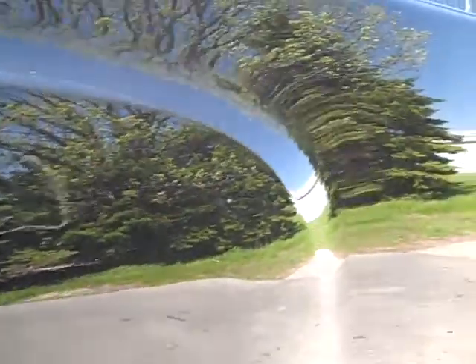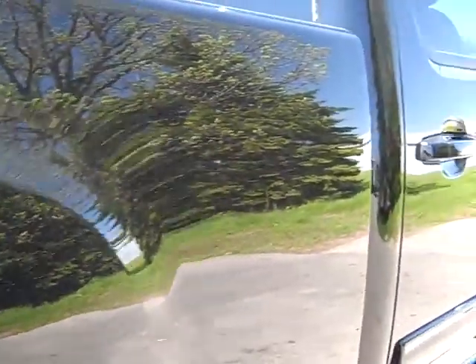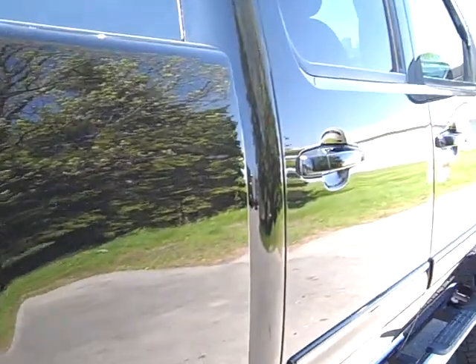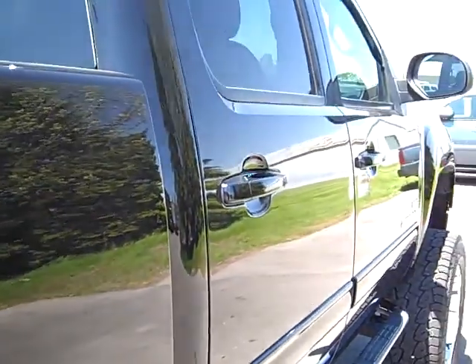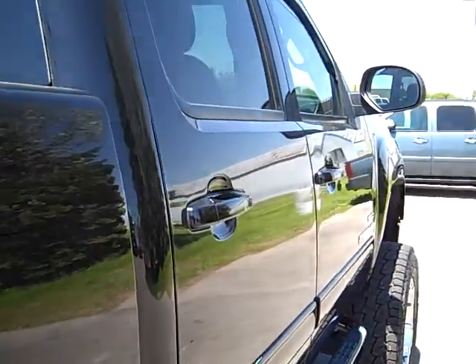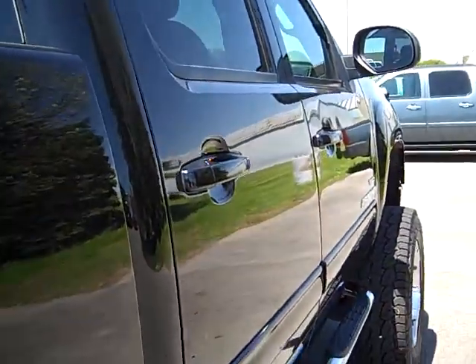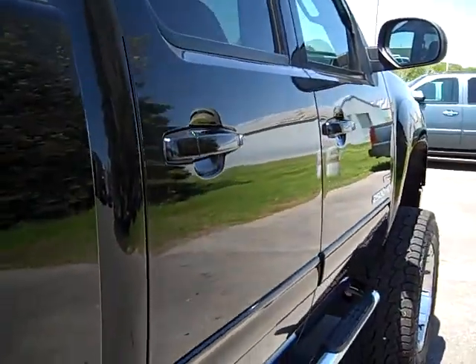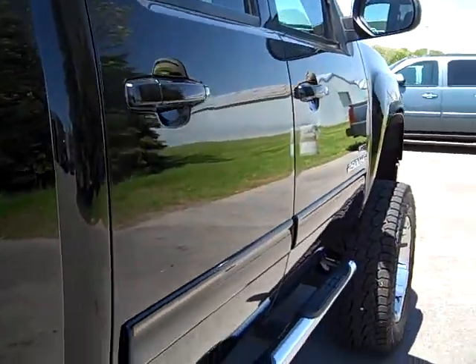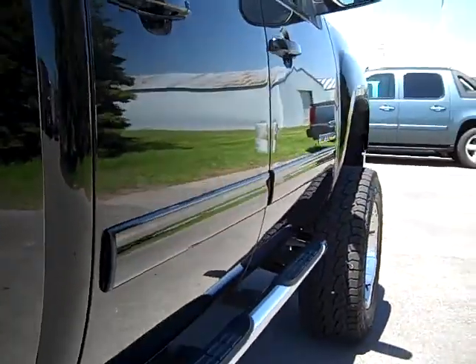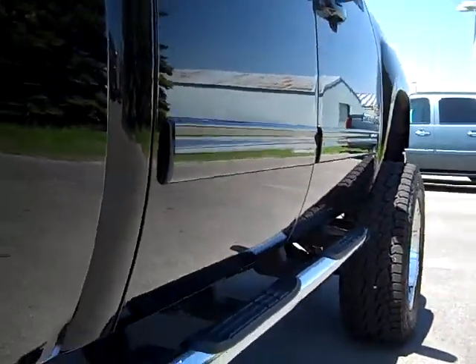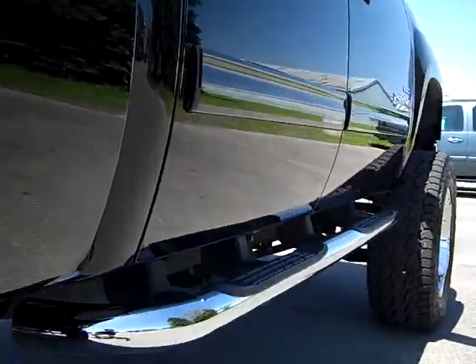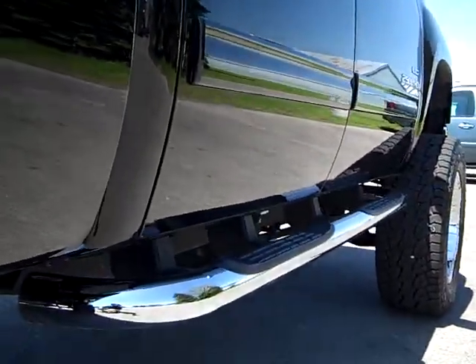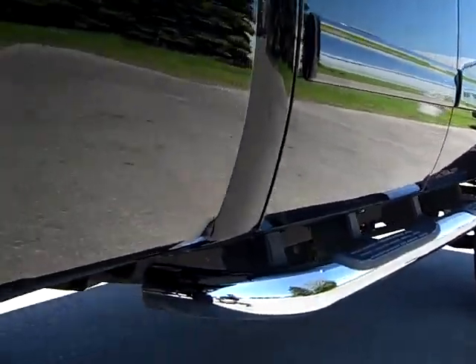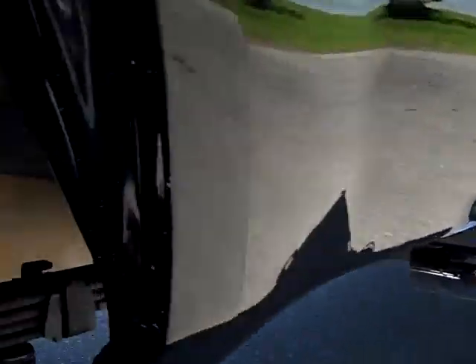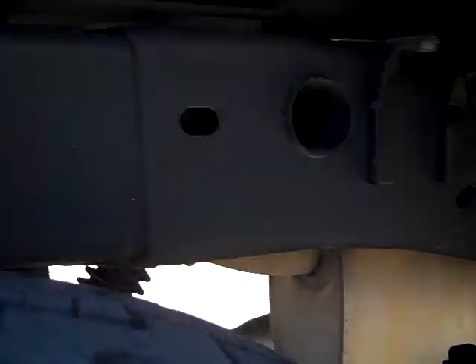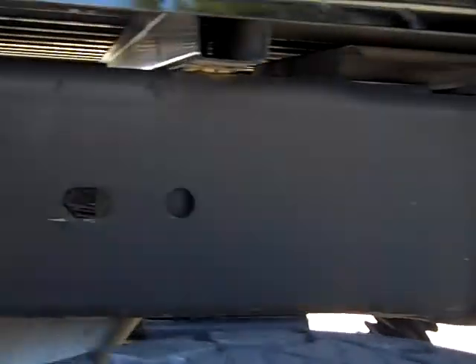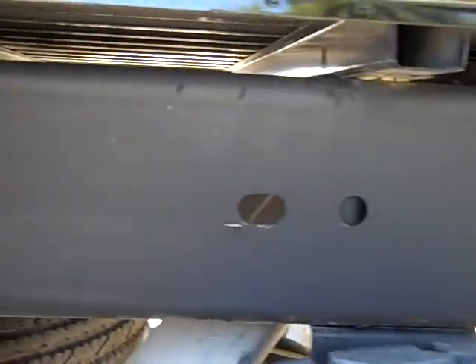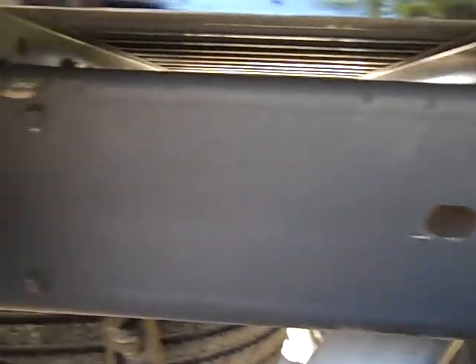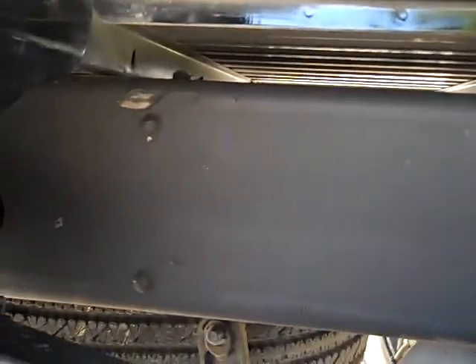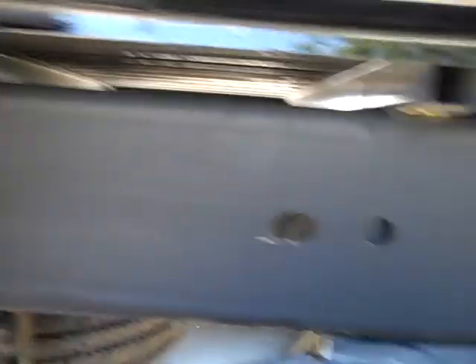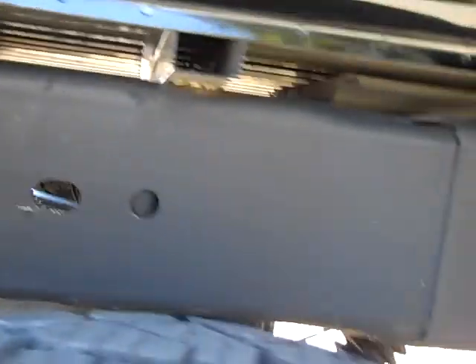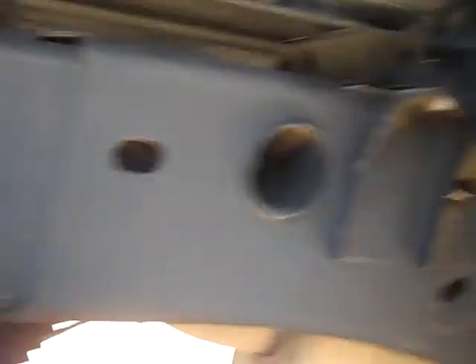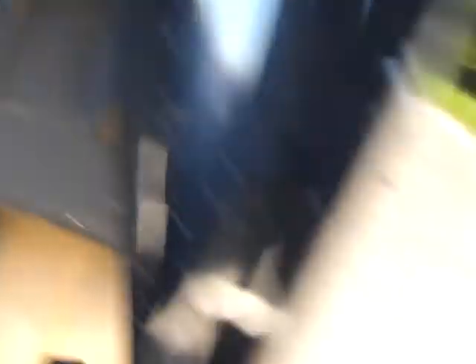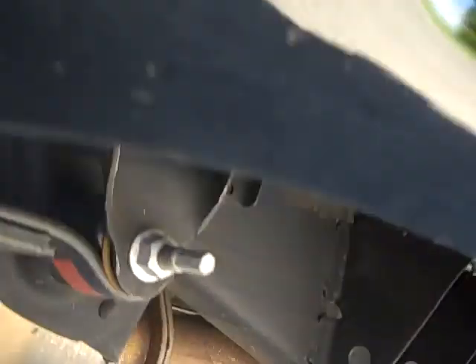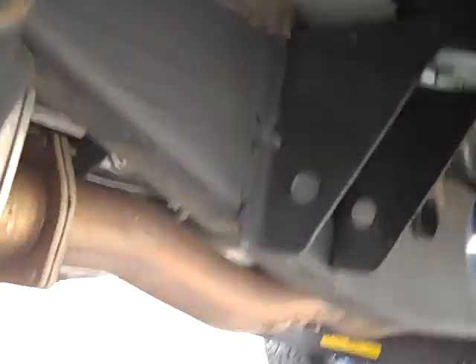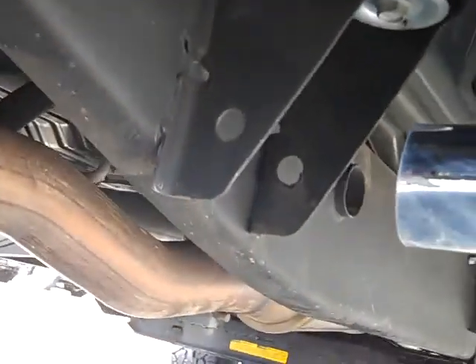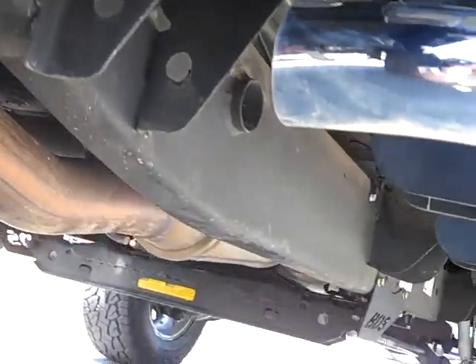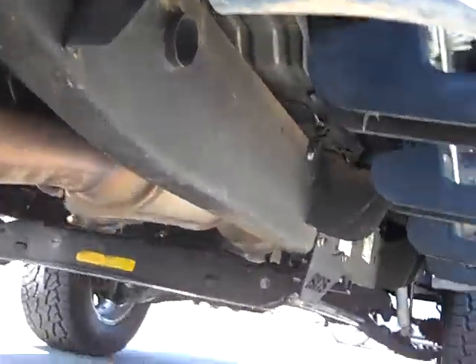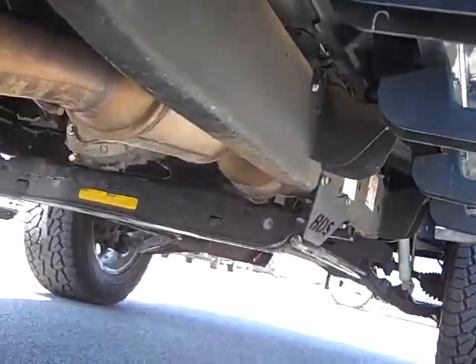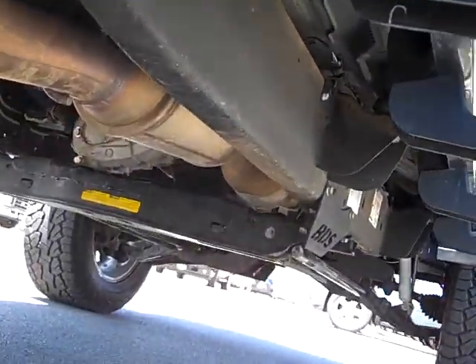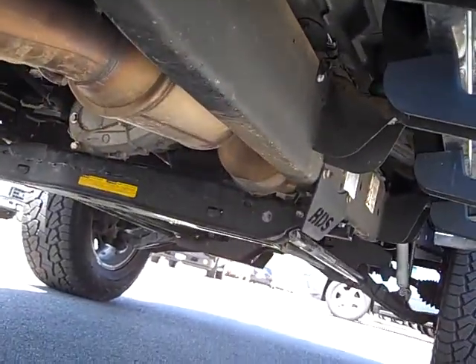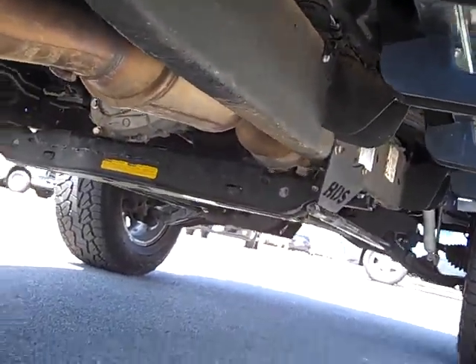We take these videos so if you're far away or even close by you can see the truck, hear the truck, and have confidence in the vehicle that you're purchasing before you even get here. Take a look at the frame — you can see it's very clean all the way underneath.